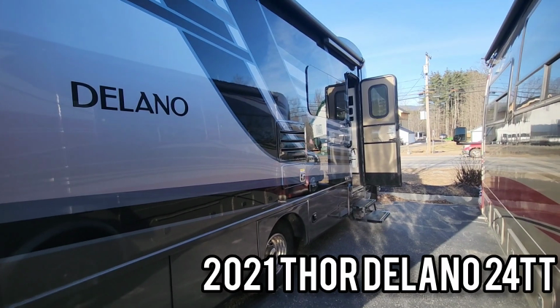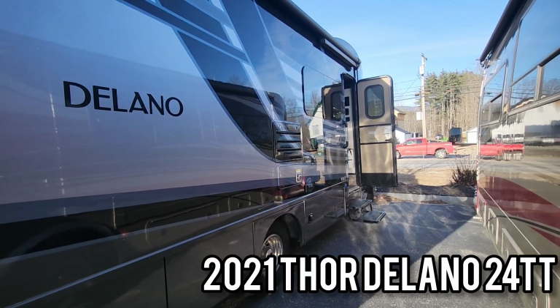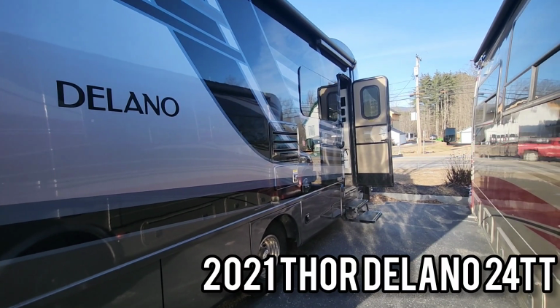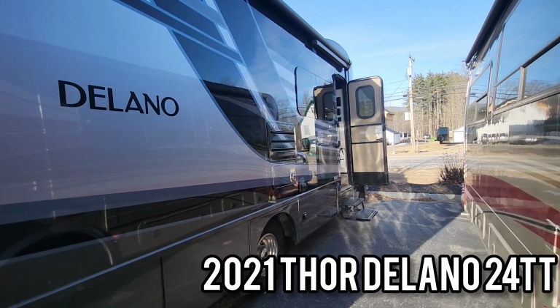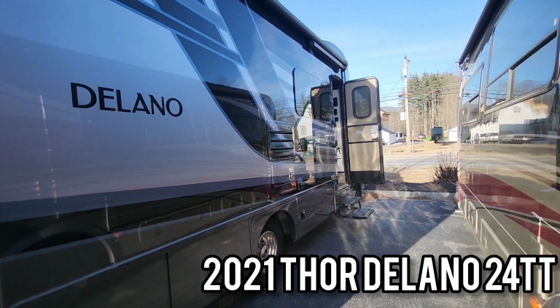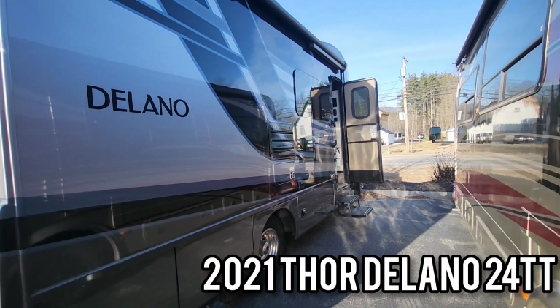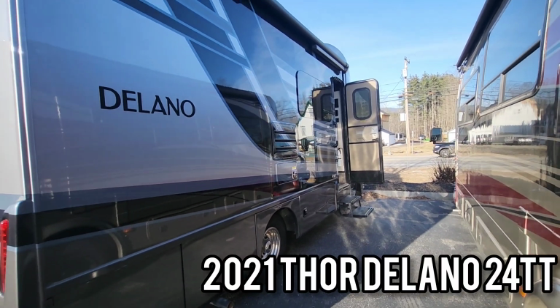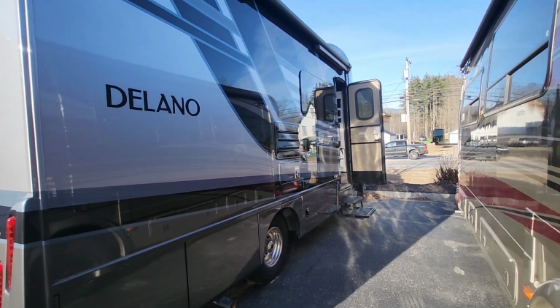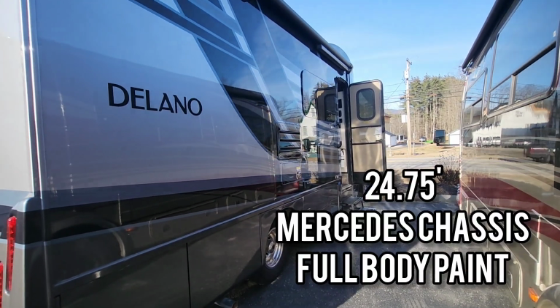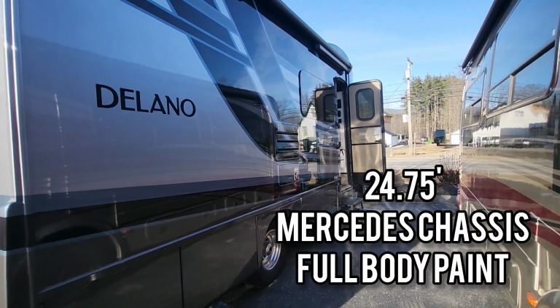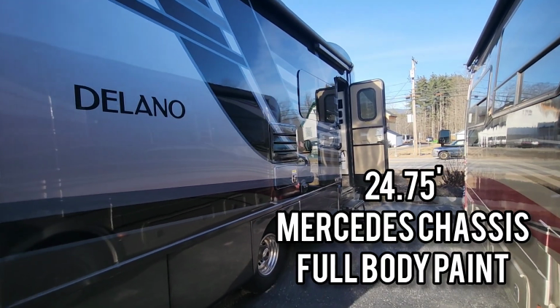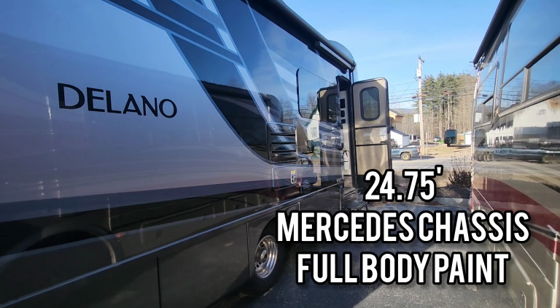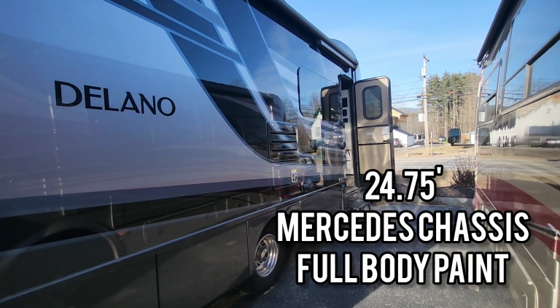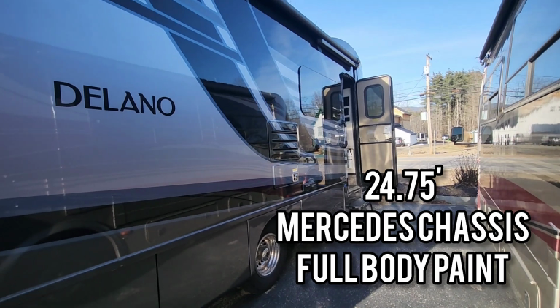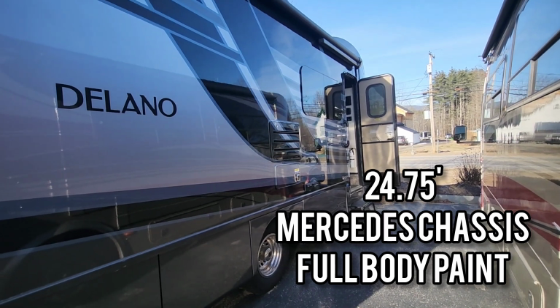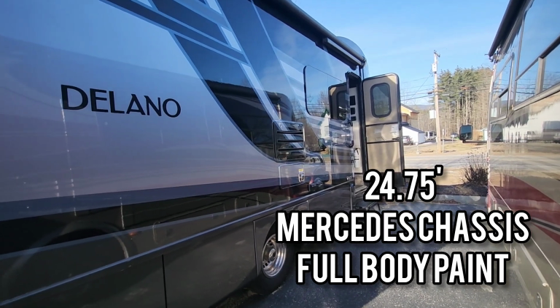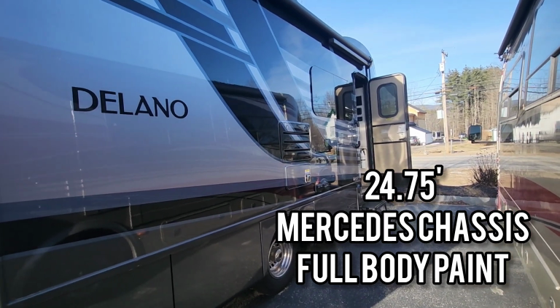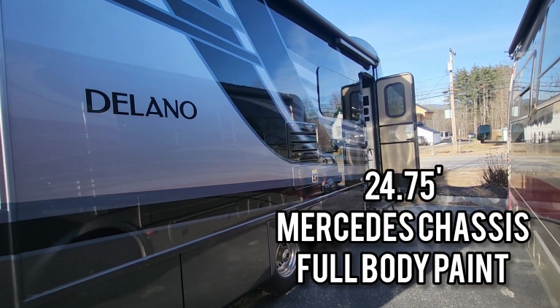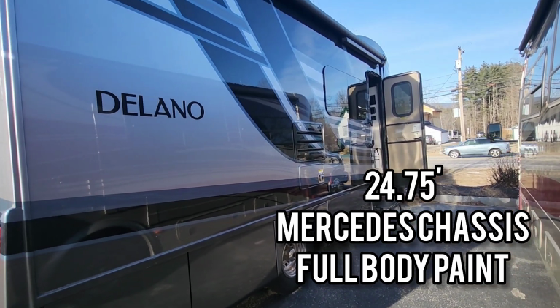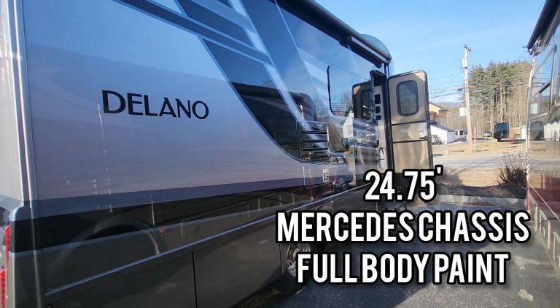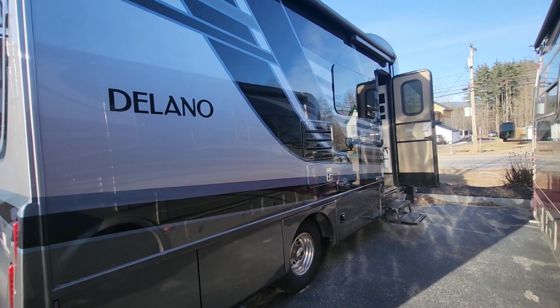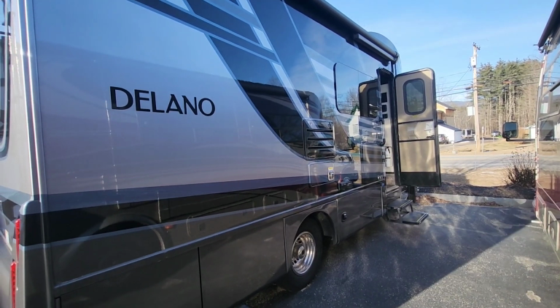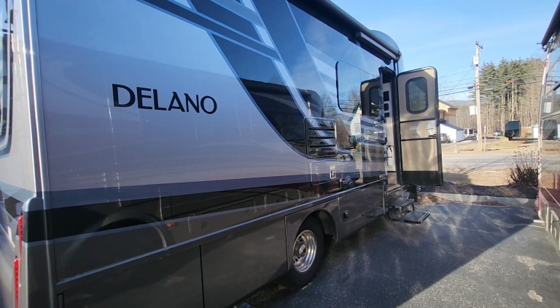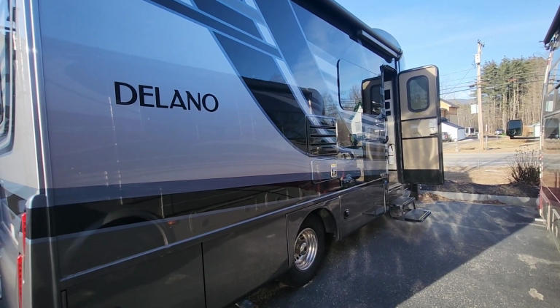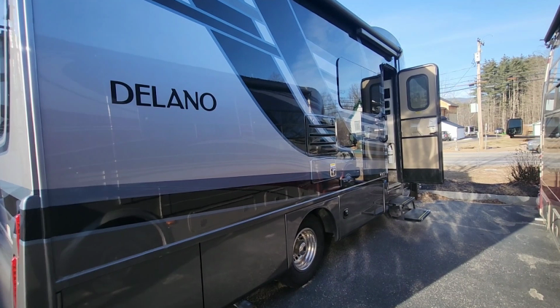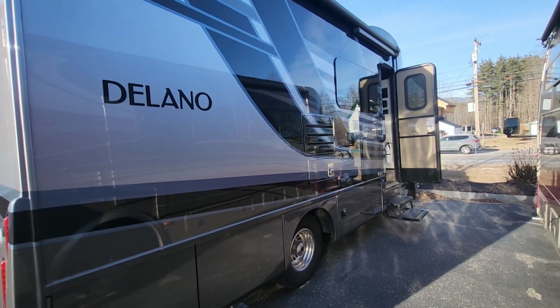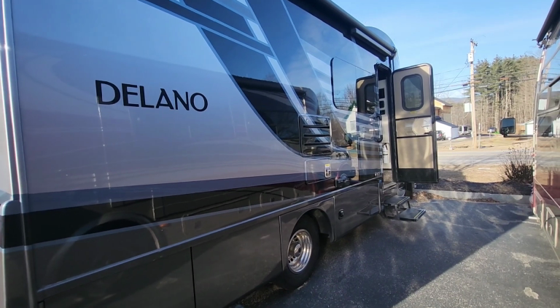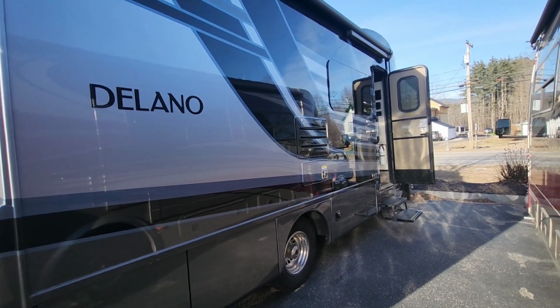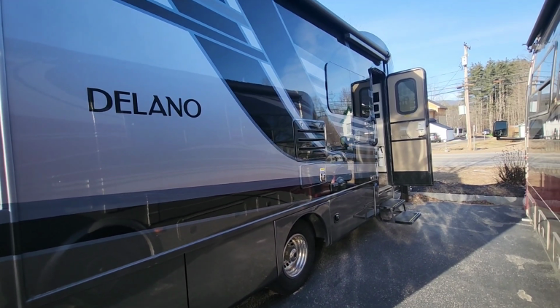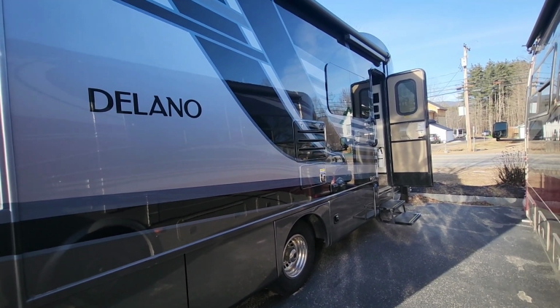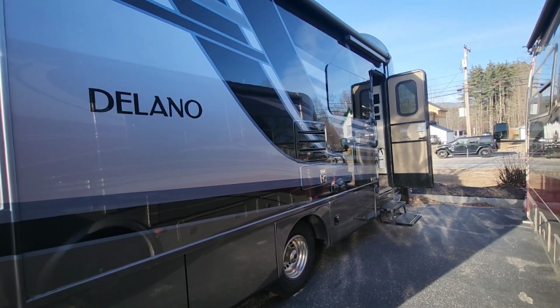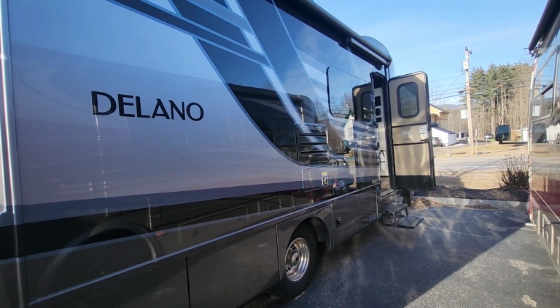Hey there, Destin the RV Guide. We are going to take a look at a 2021 Thor Delano 24 TT — a Class B Plus through Thor, and a high-end unit through them.